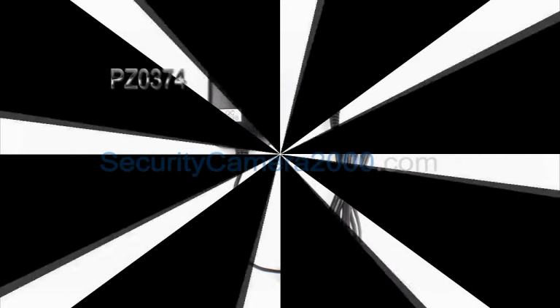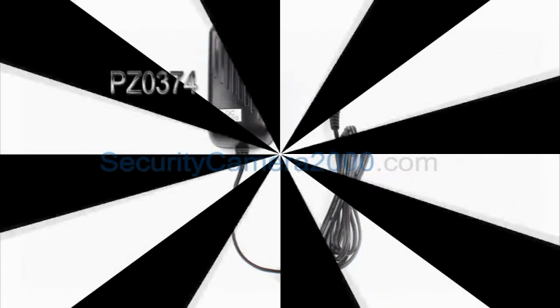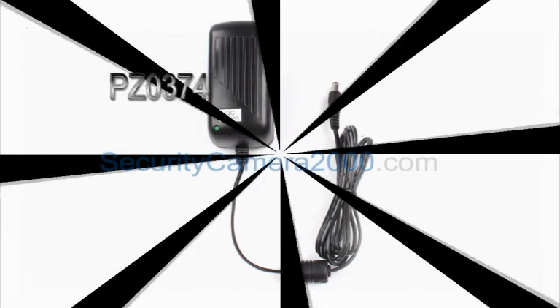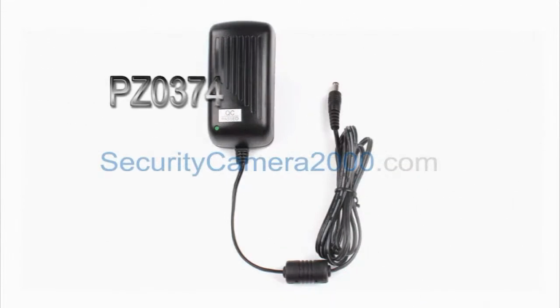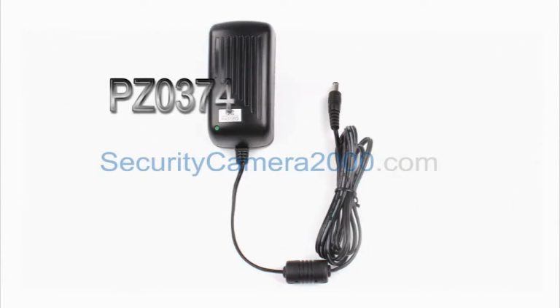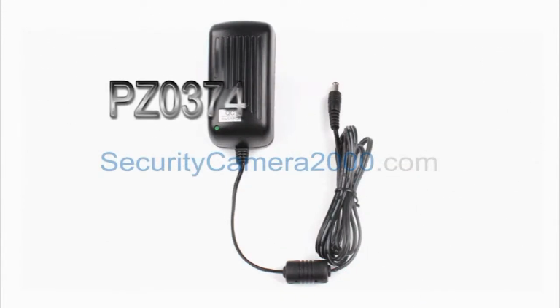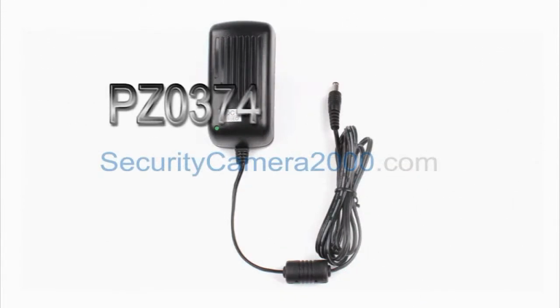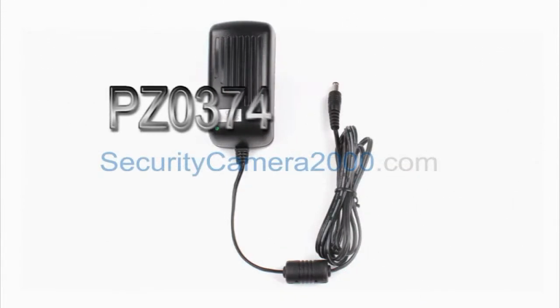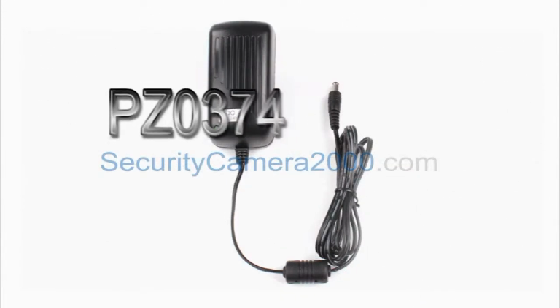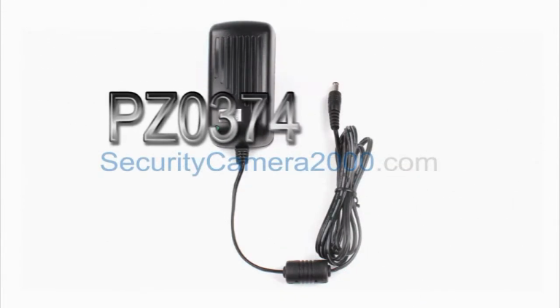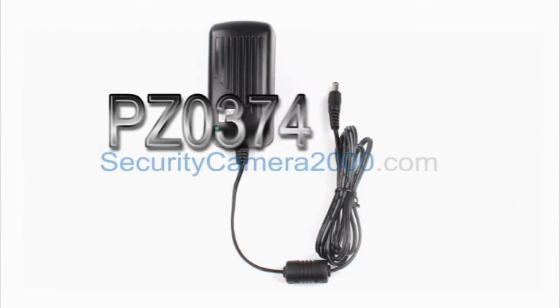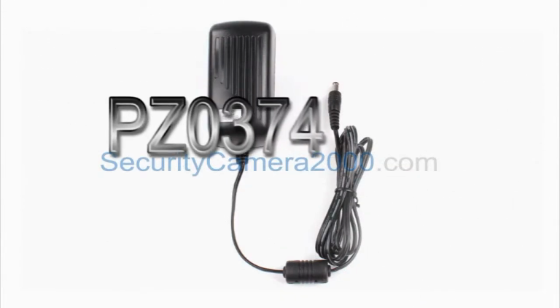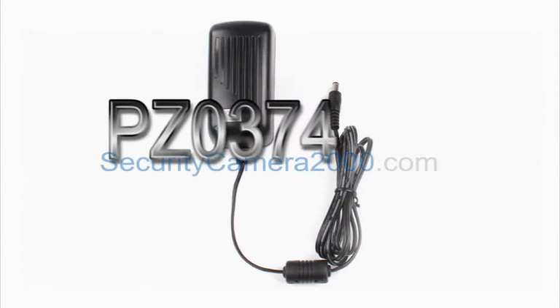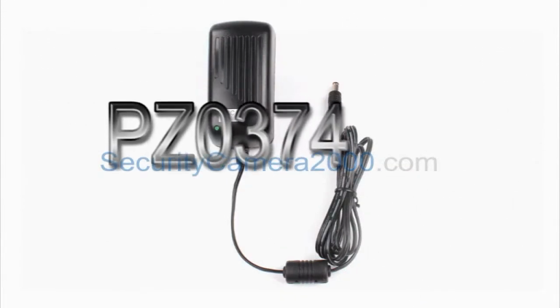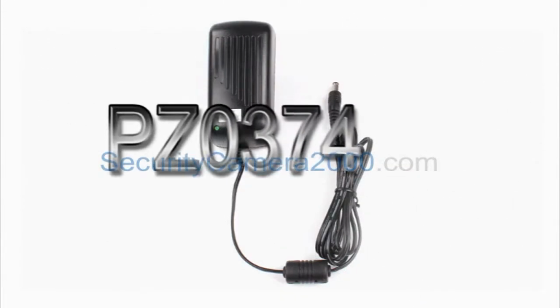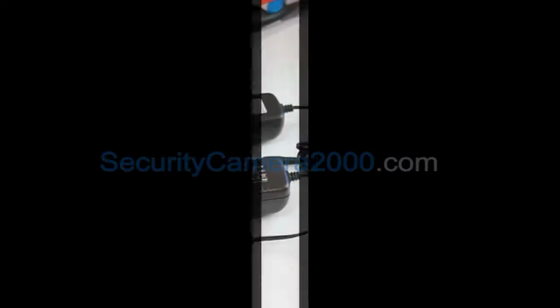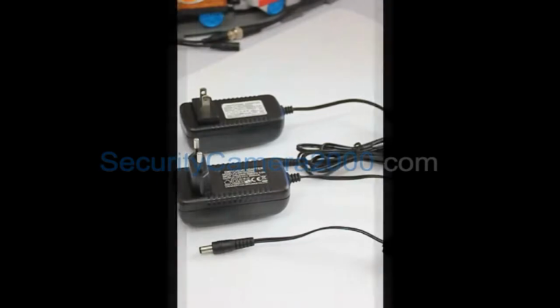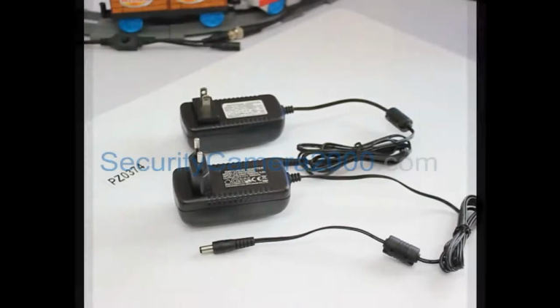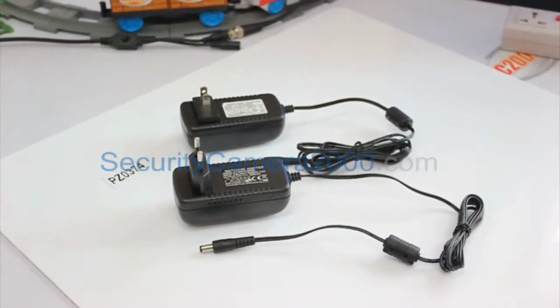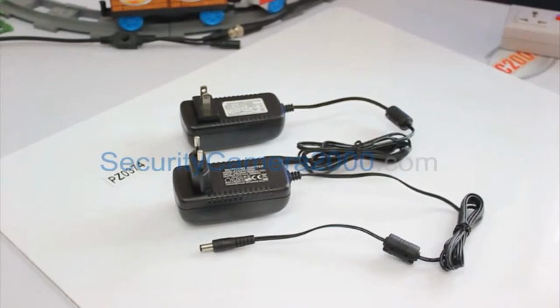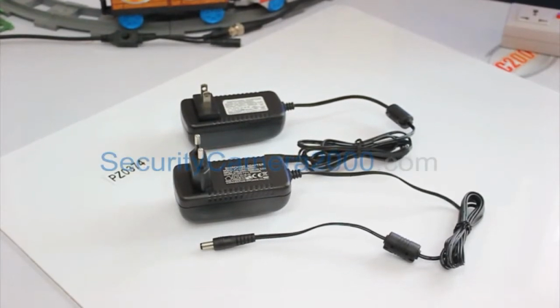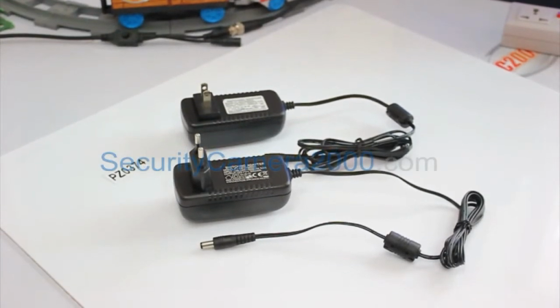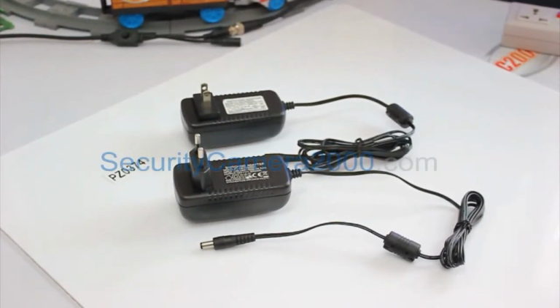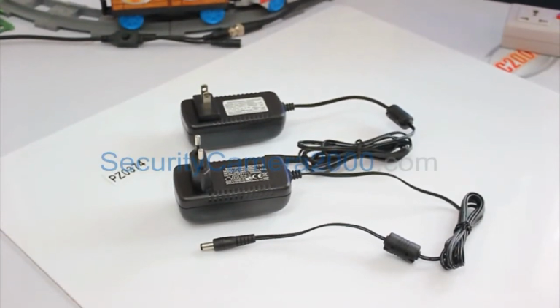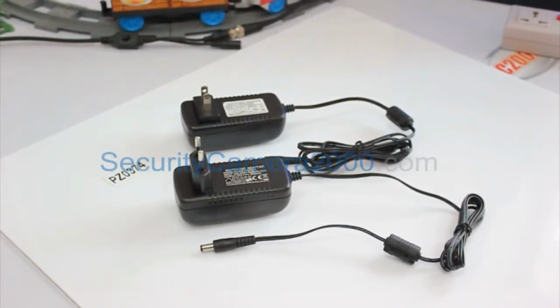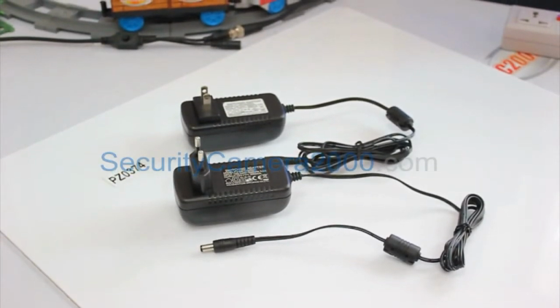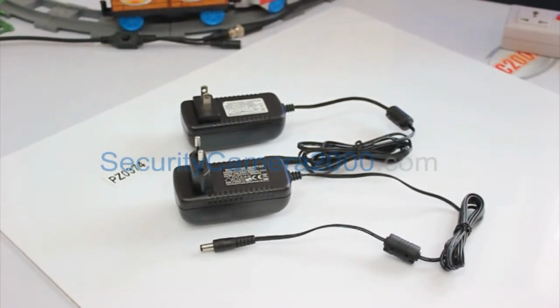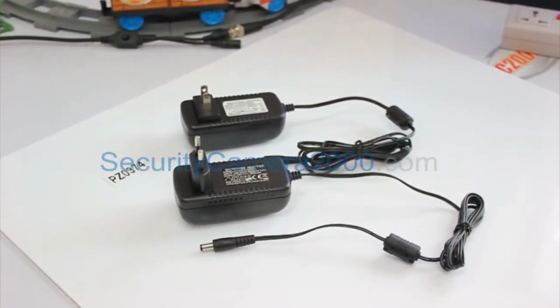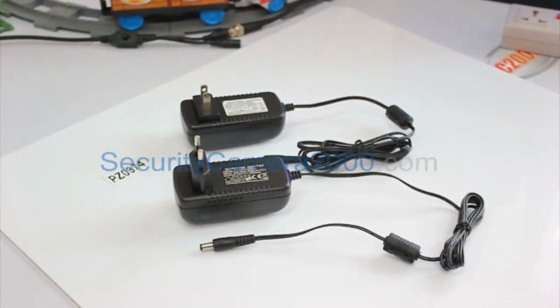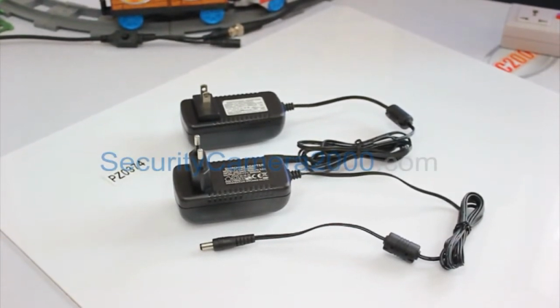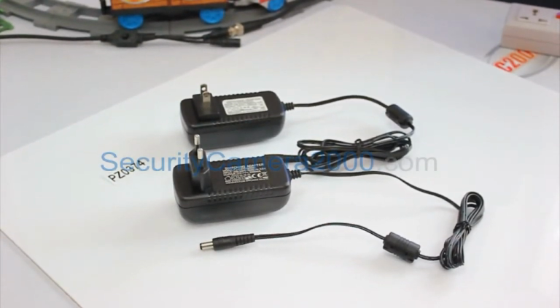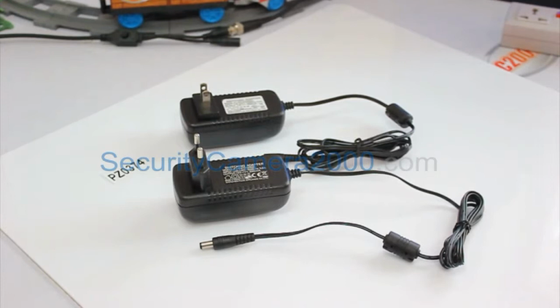Hello there, thanks for watching this video. This video is about a brief introduction of the high quality DC 12V power adapter P0374.